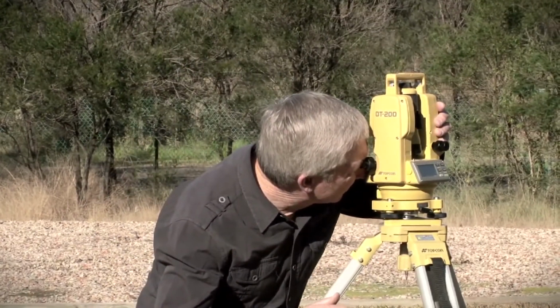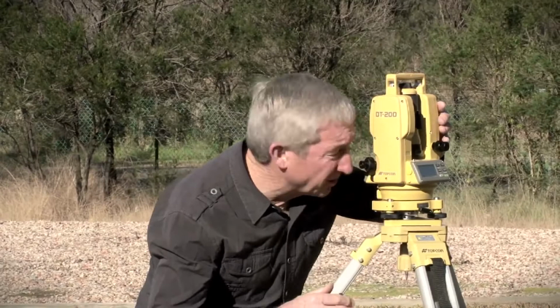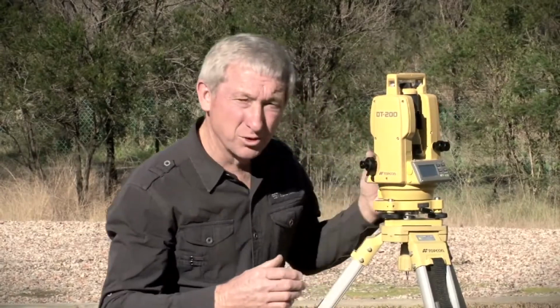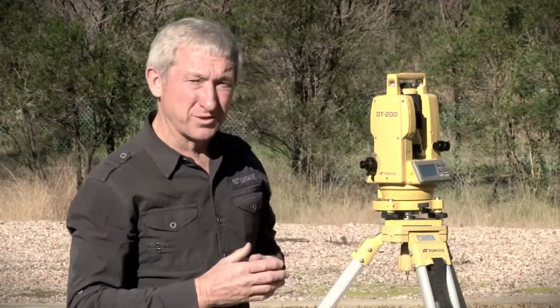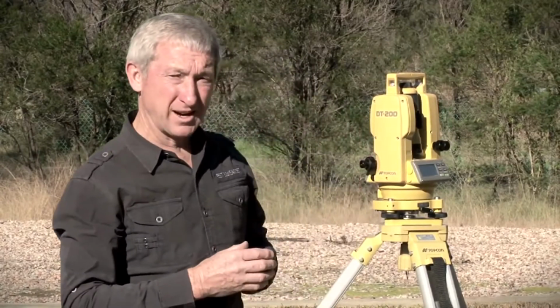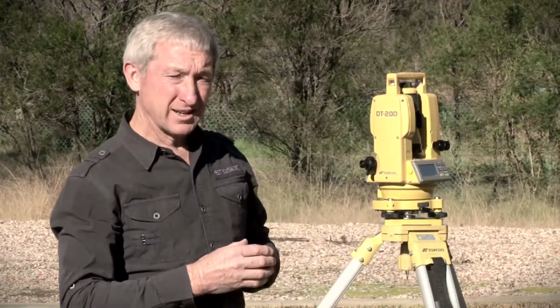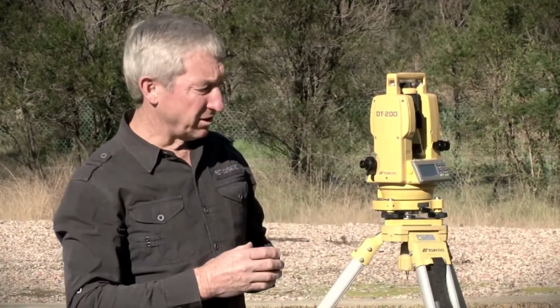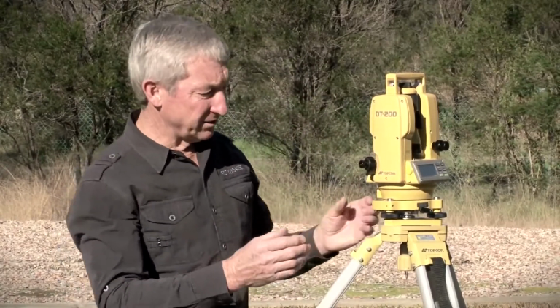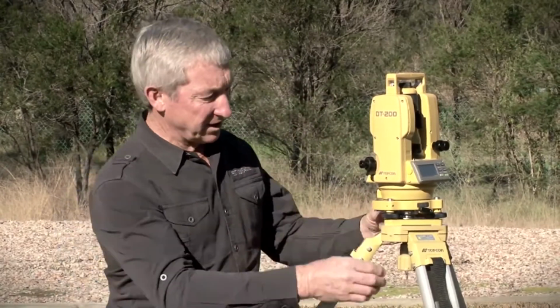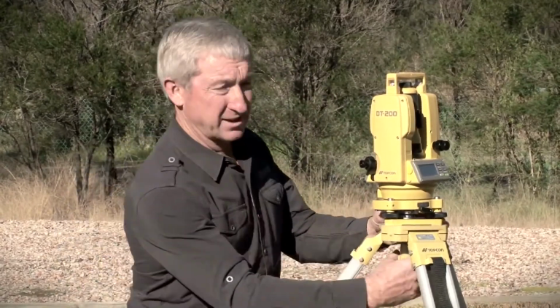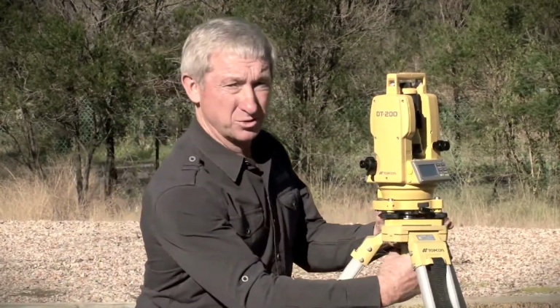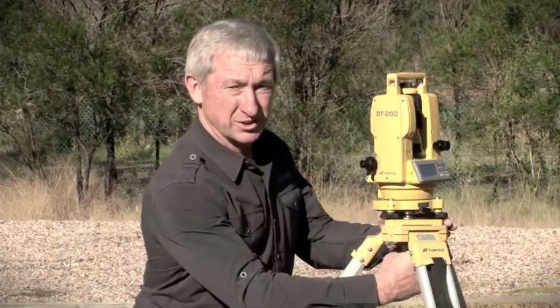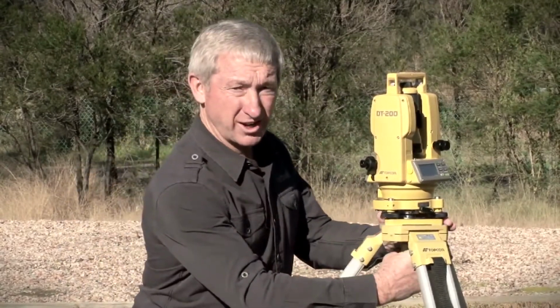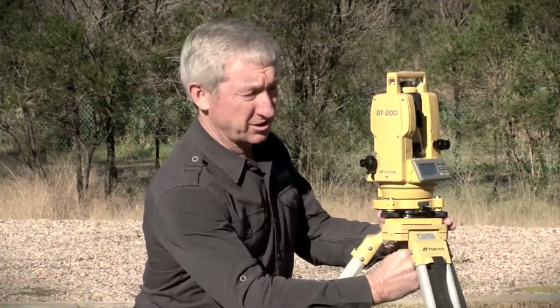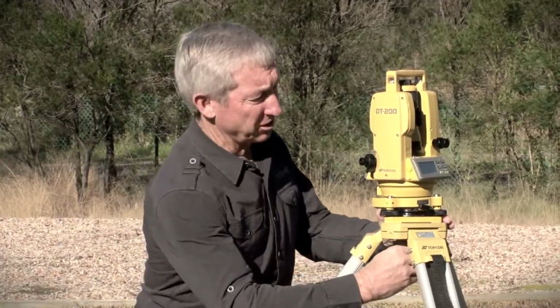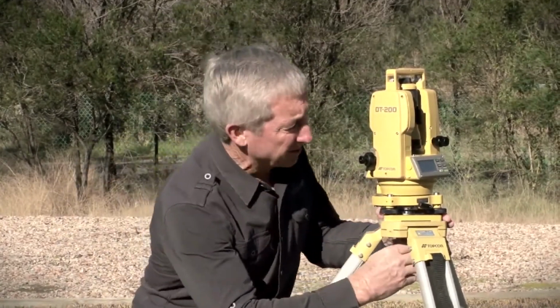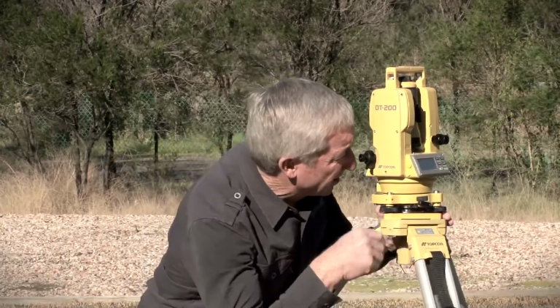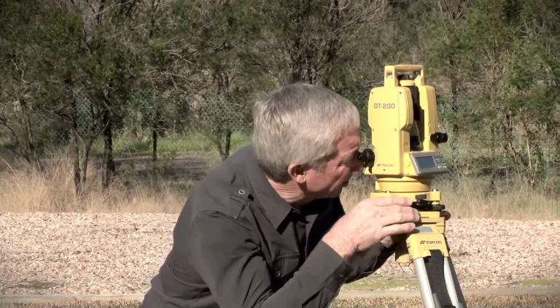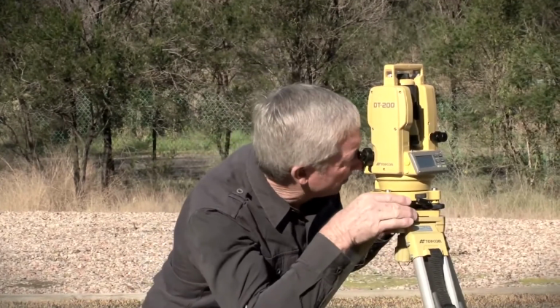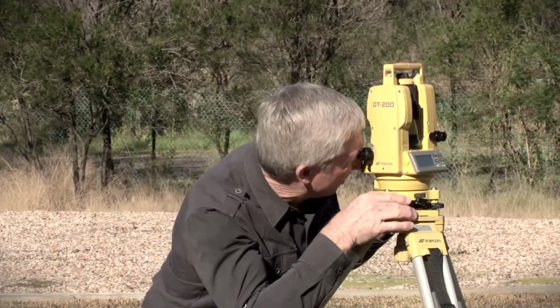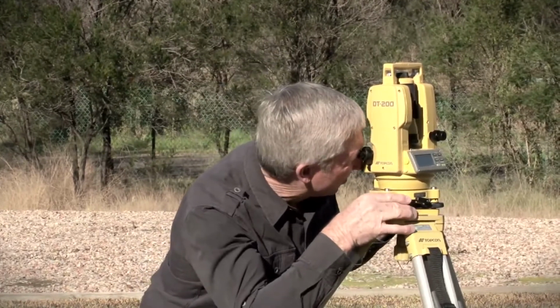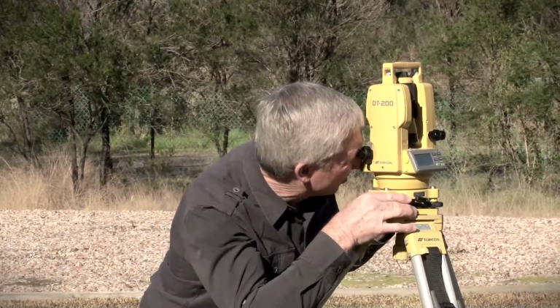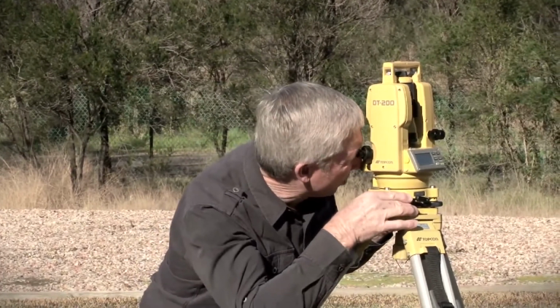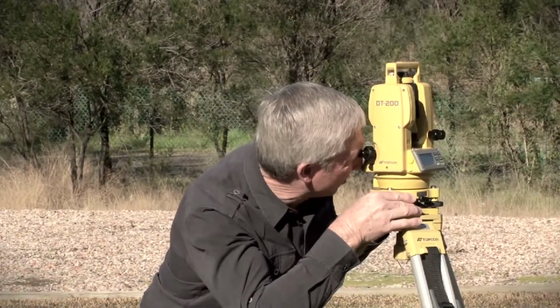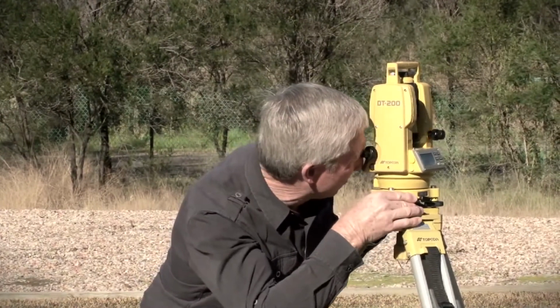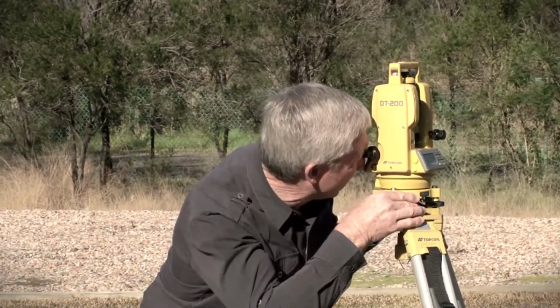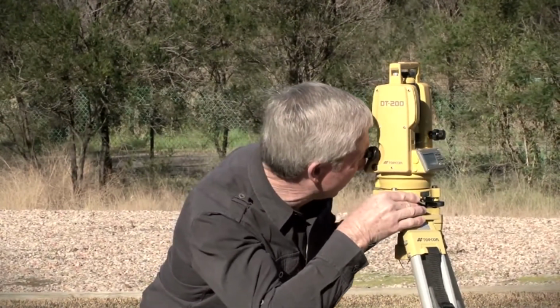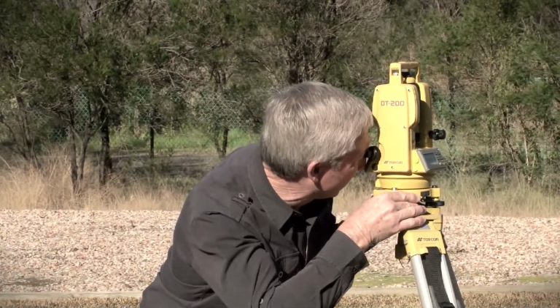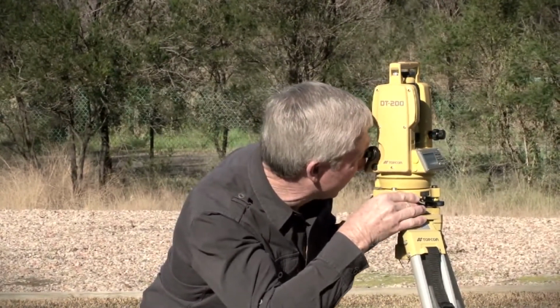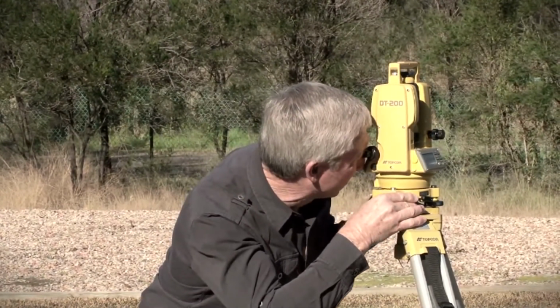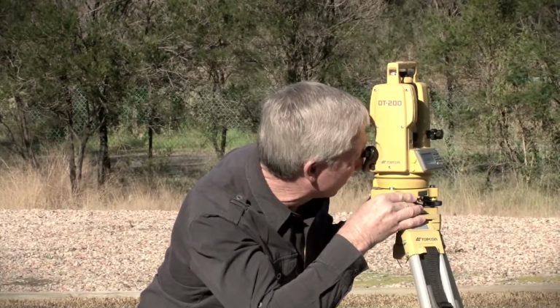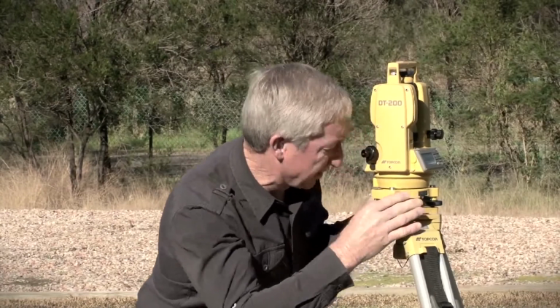I've moved off the mark, so I now need to go back to sliding the theodolite over the tripod top until I get over the top of the mark.